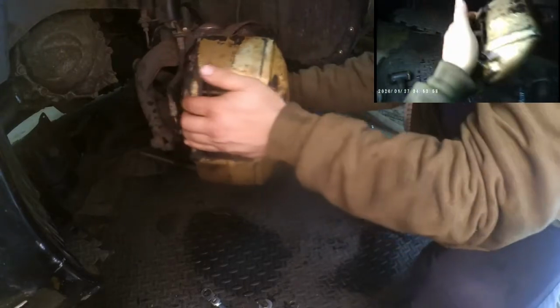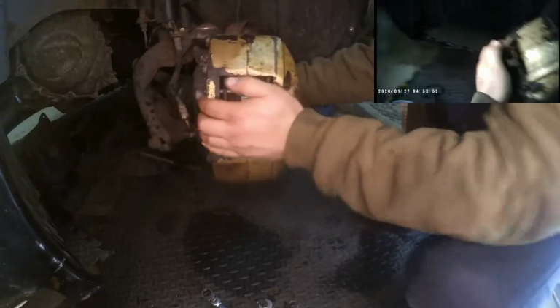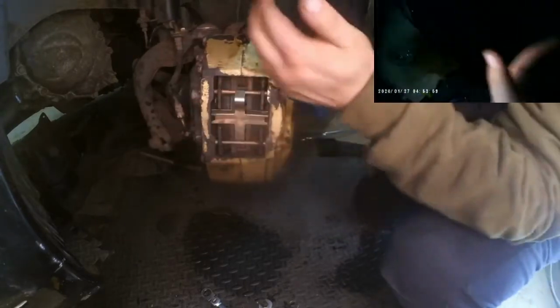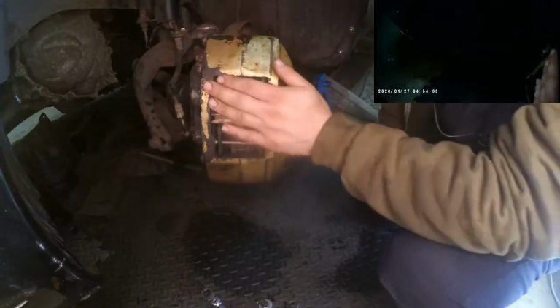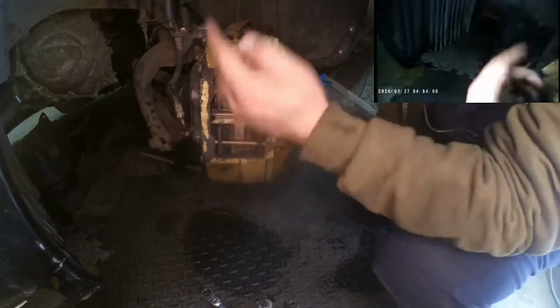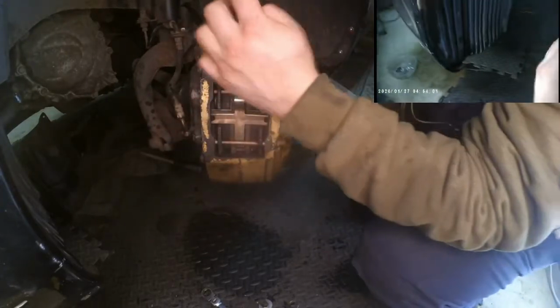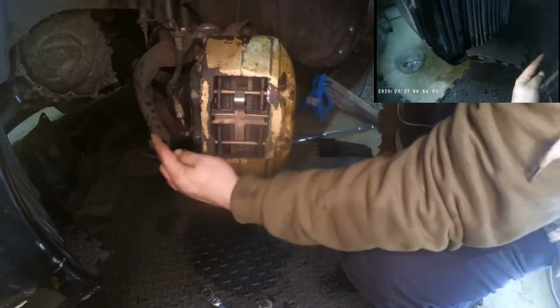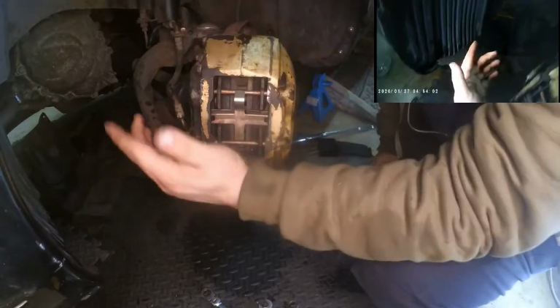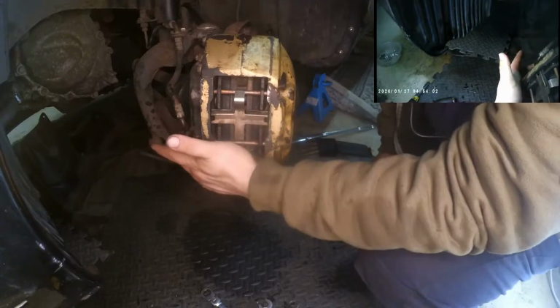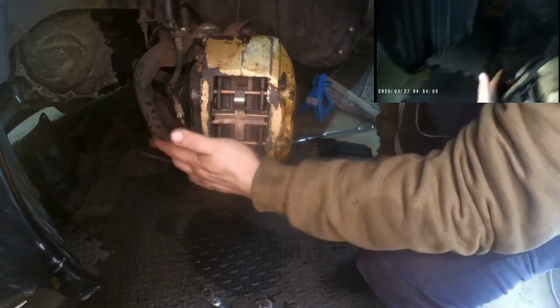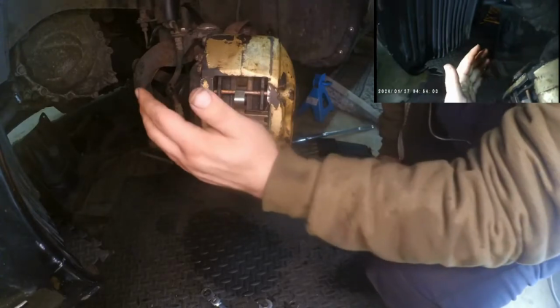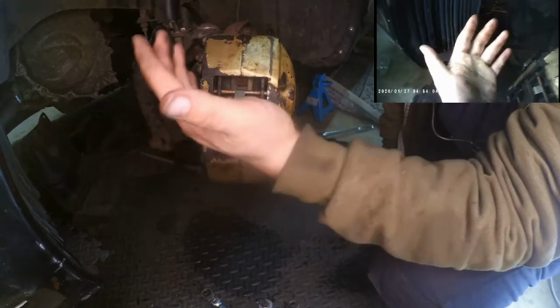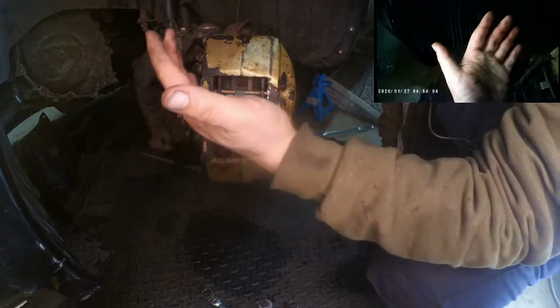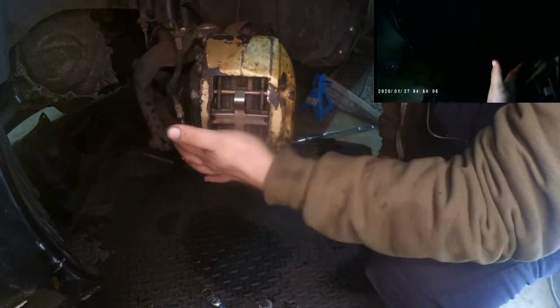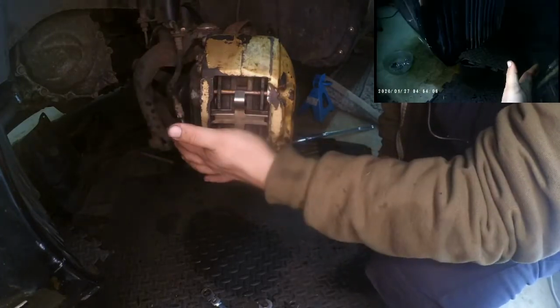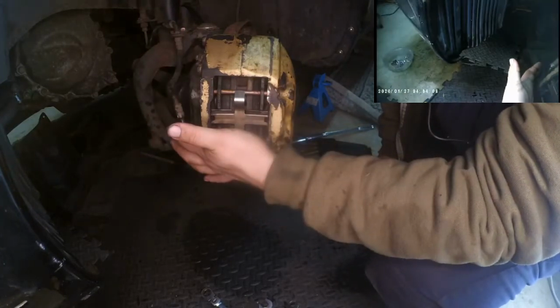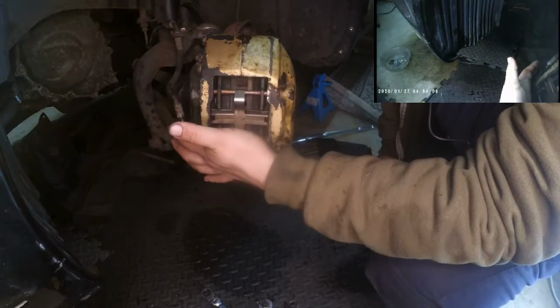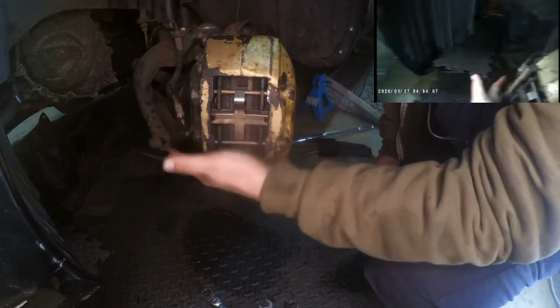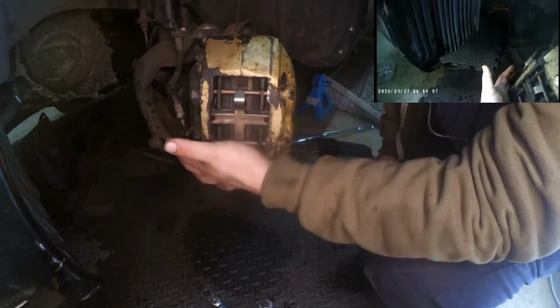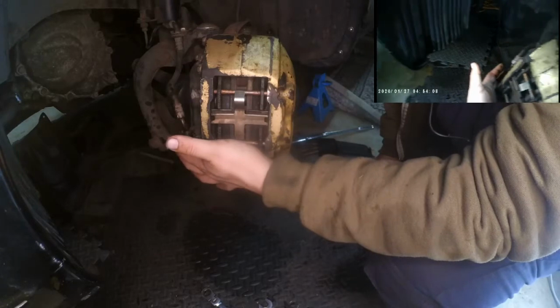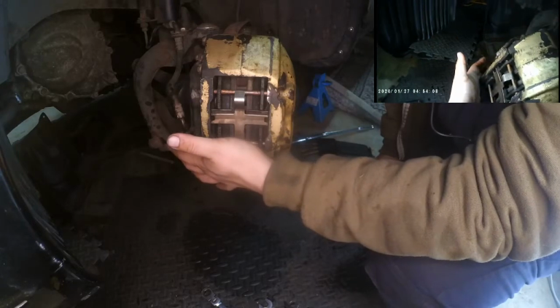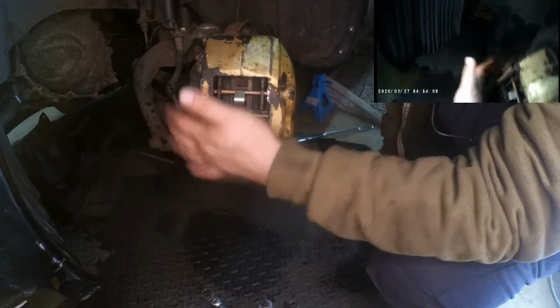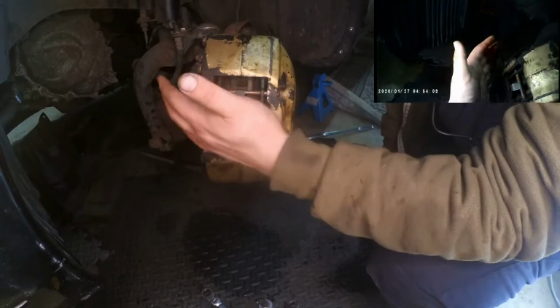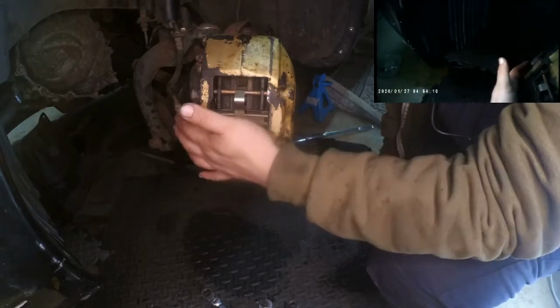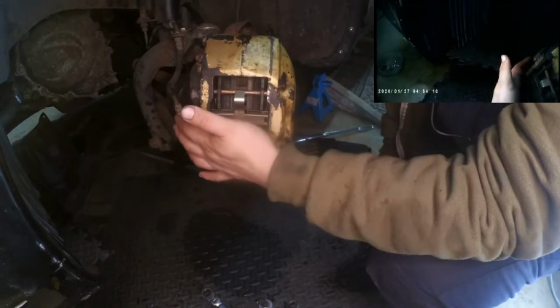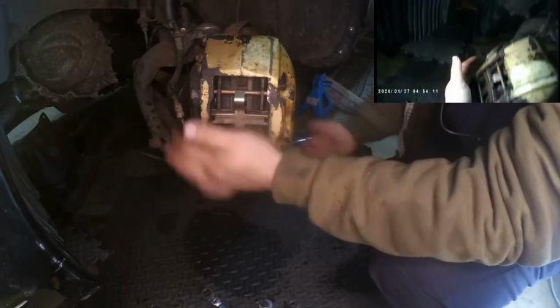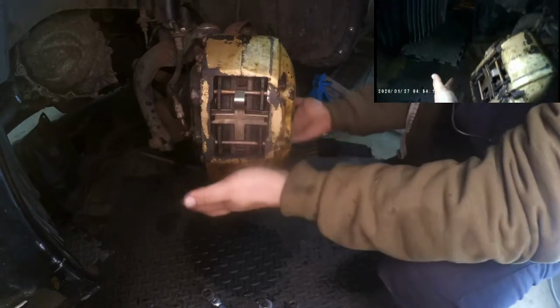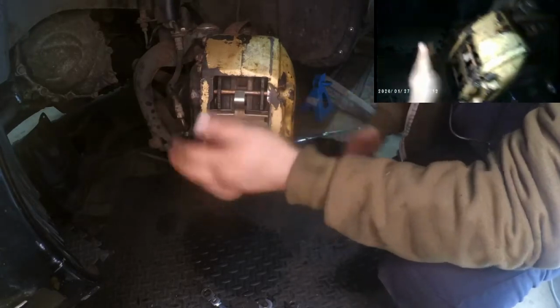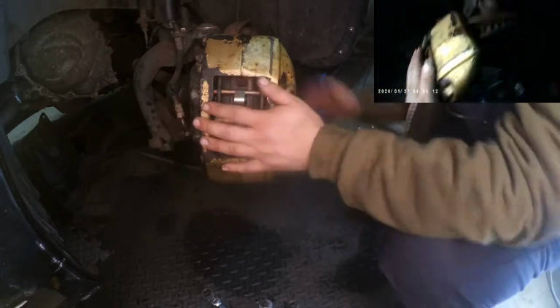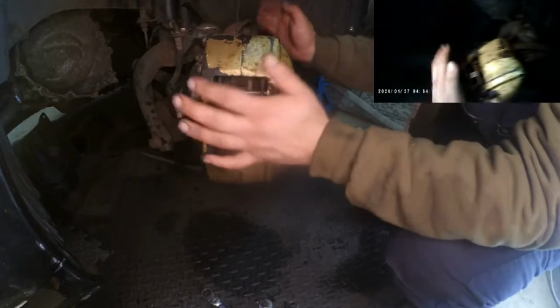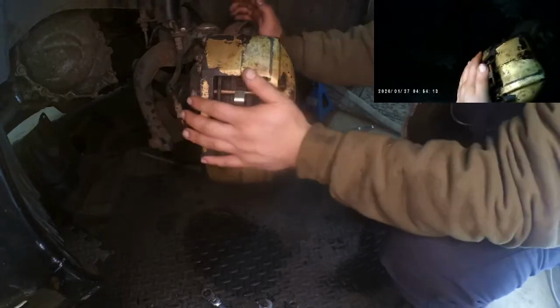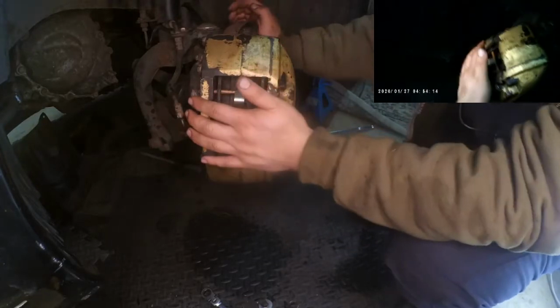You can only steer the car if you raise the other side — remember that. So if you're only doing one side at a time, or you can only jack one side of the car at a time, you need to steer first and then jack the car, because you won't be able to do this by hand.